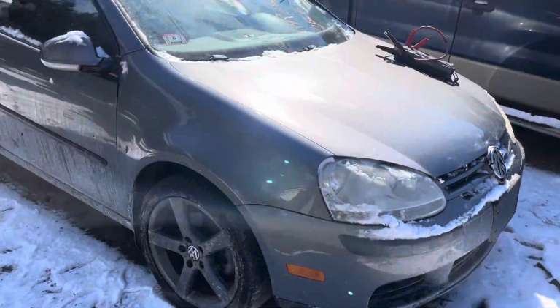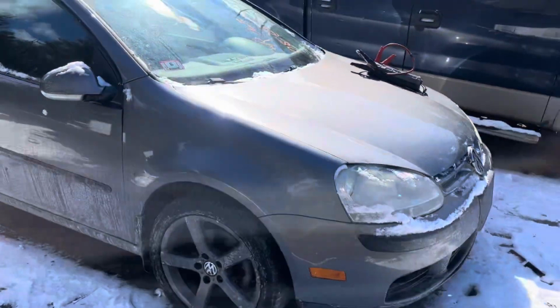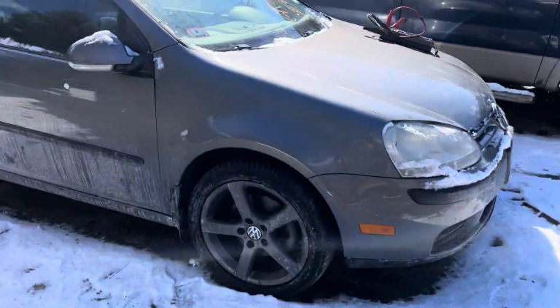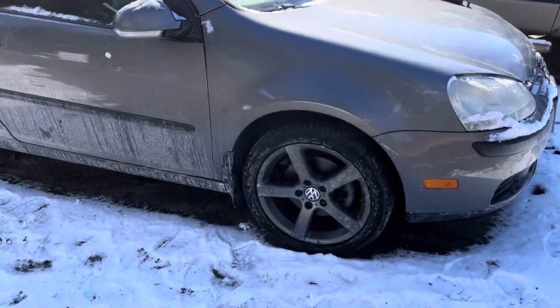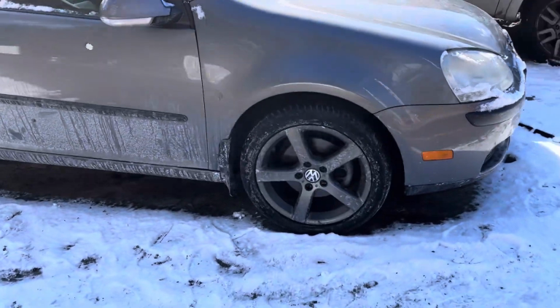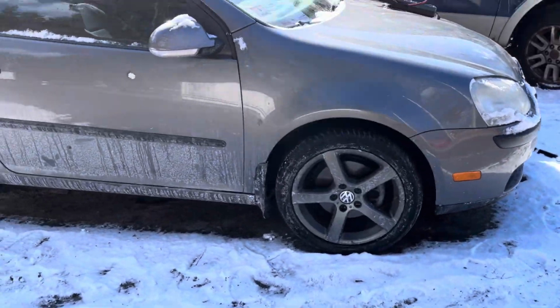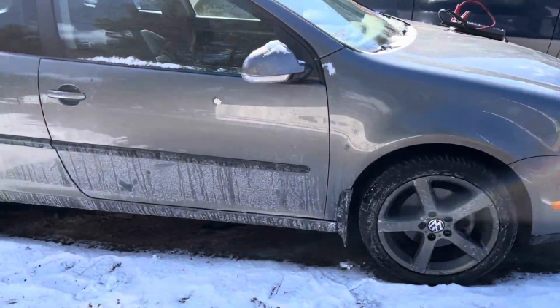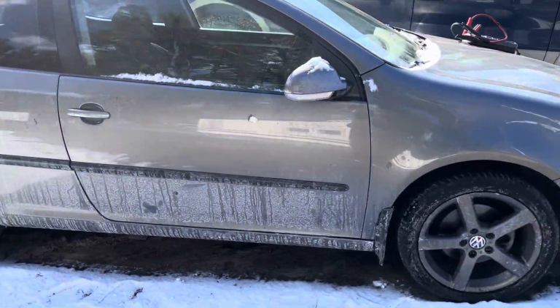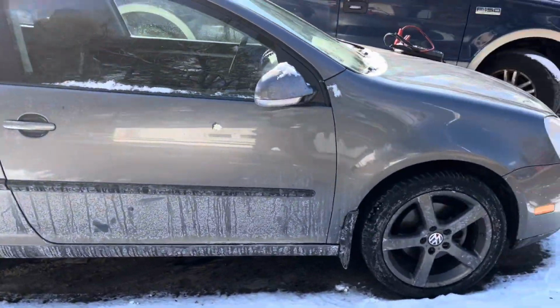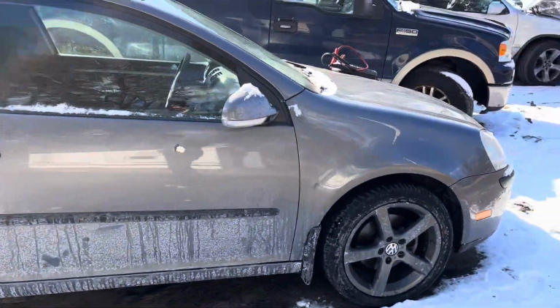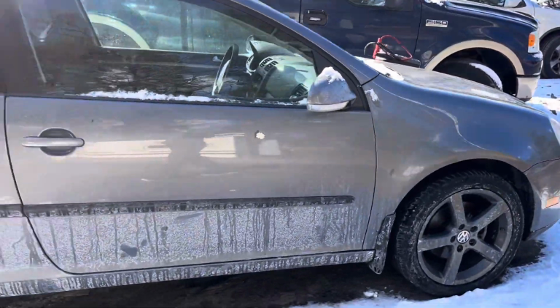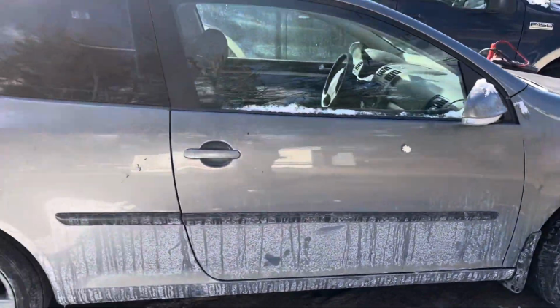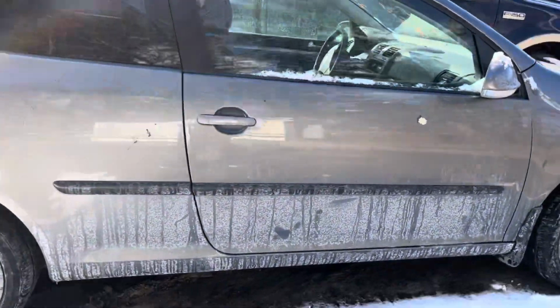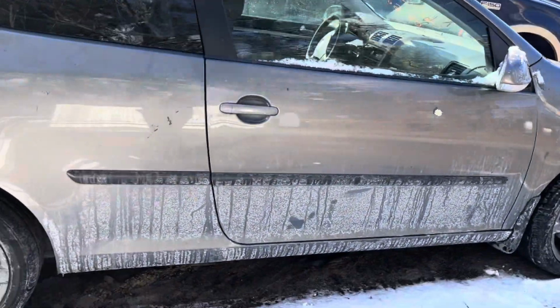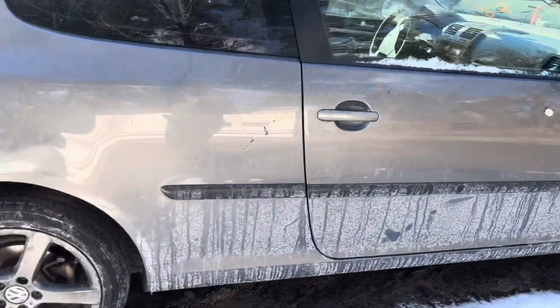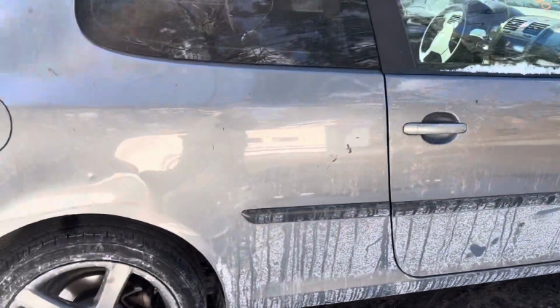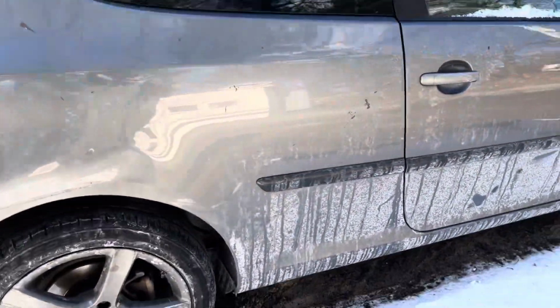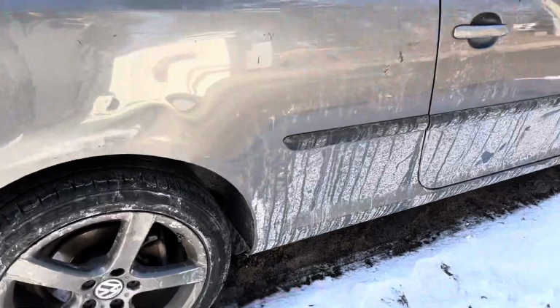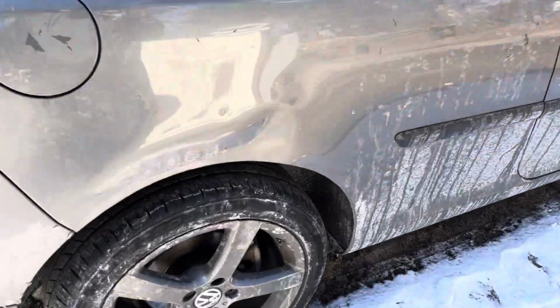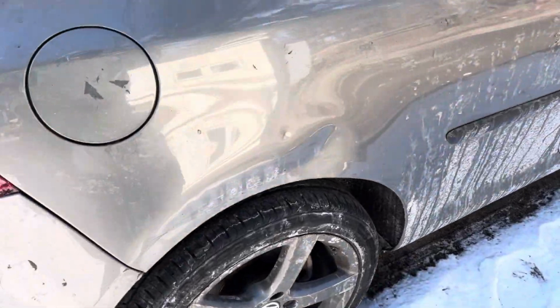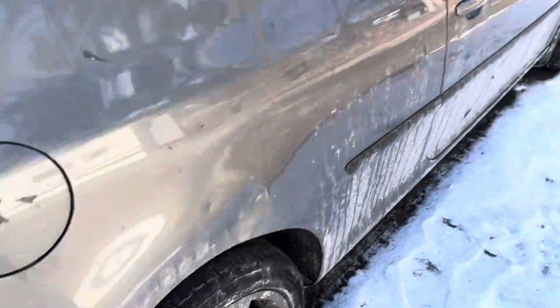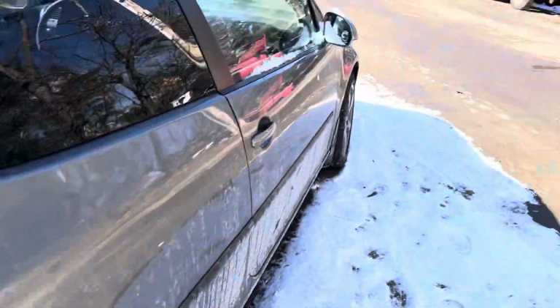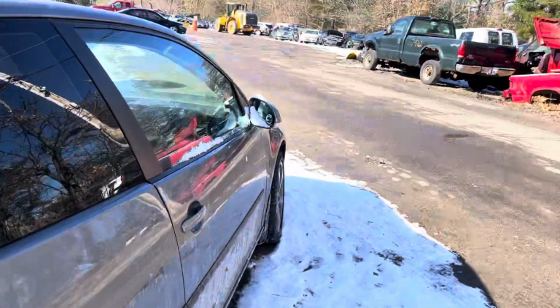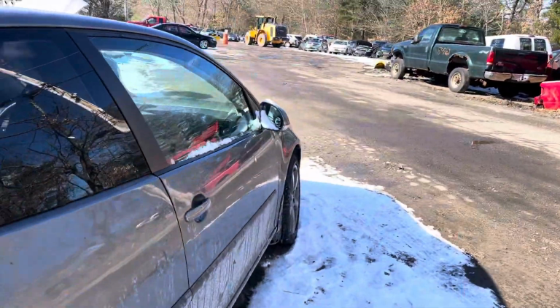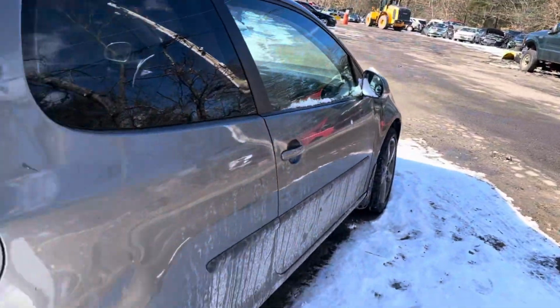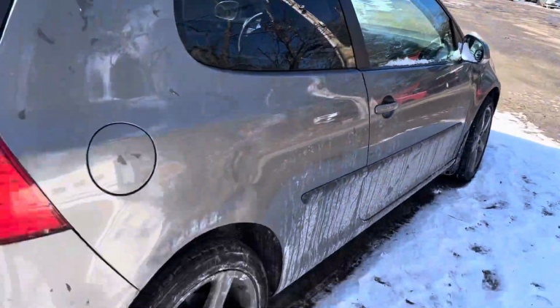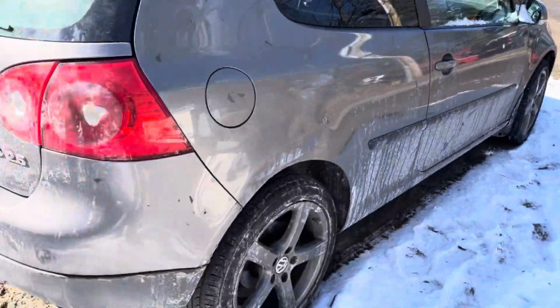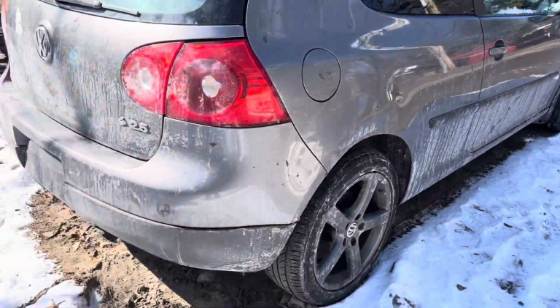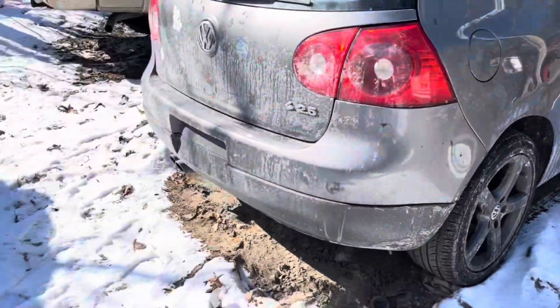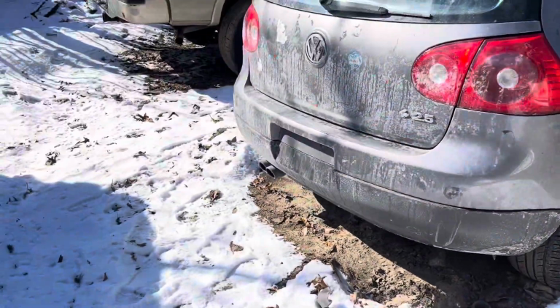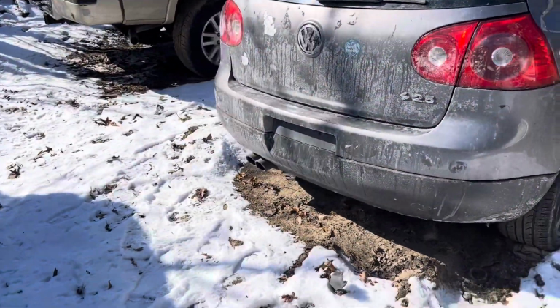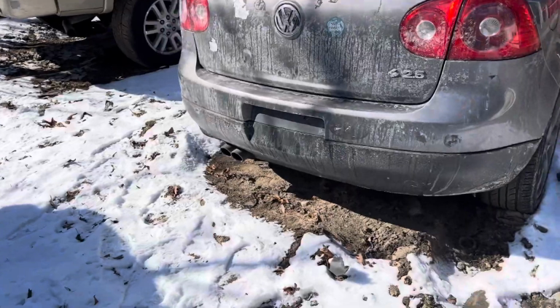Front rear passenger door is good. Glass and mirror made it. Quarter glass, both look good. Quarter just has a few dents above the wheel, other than that it is fine. Tail light through bumper lid all look good.